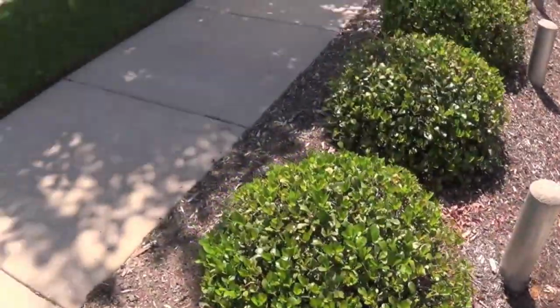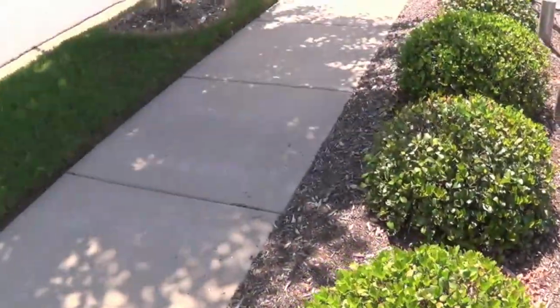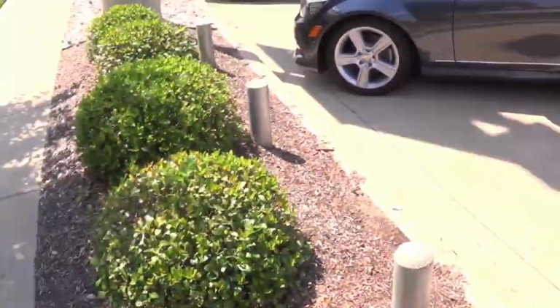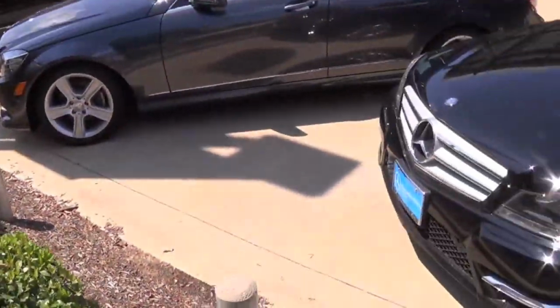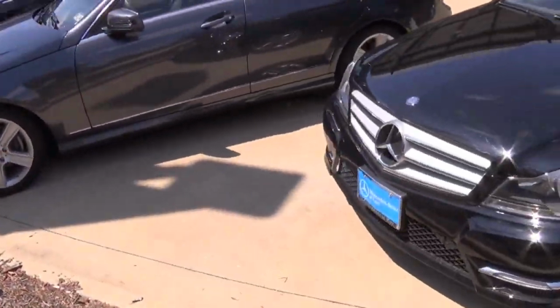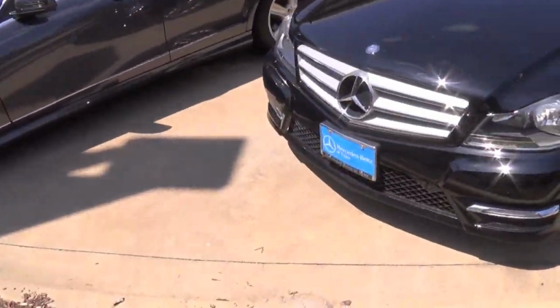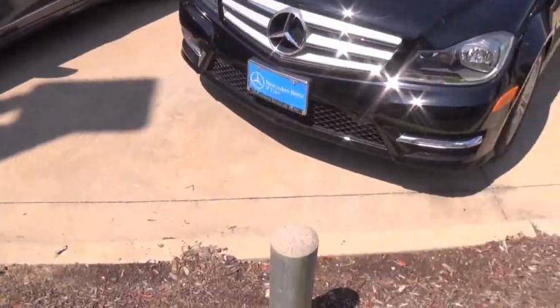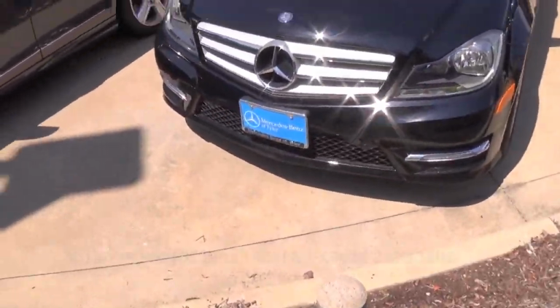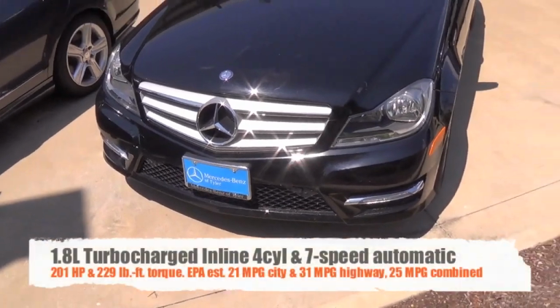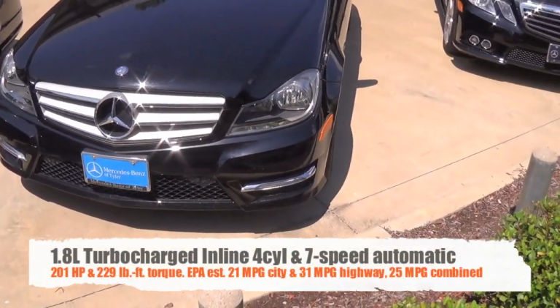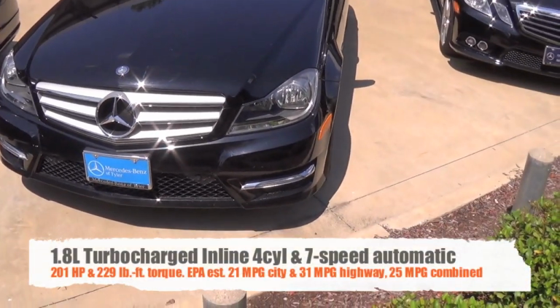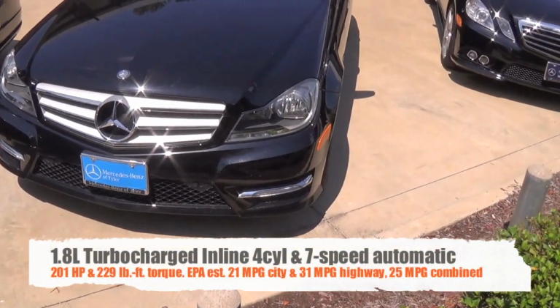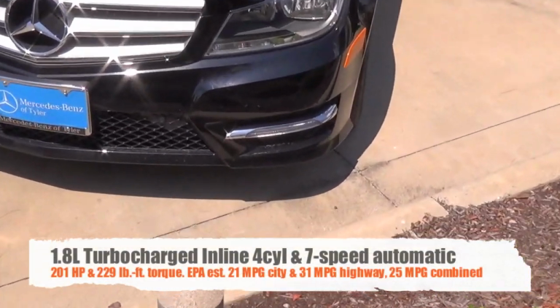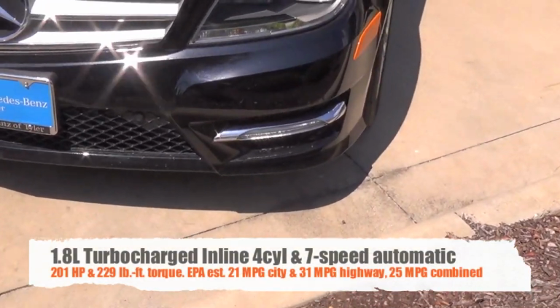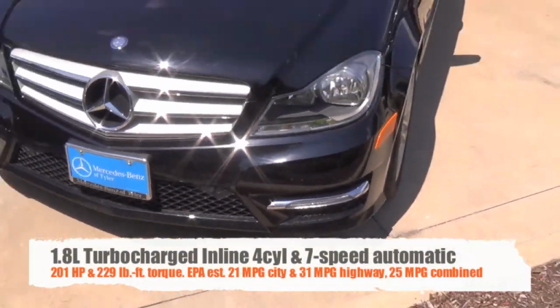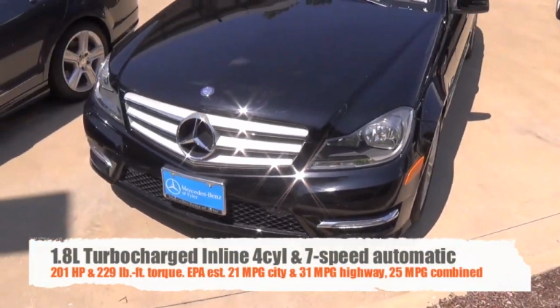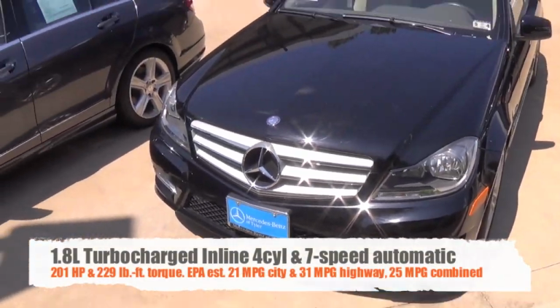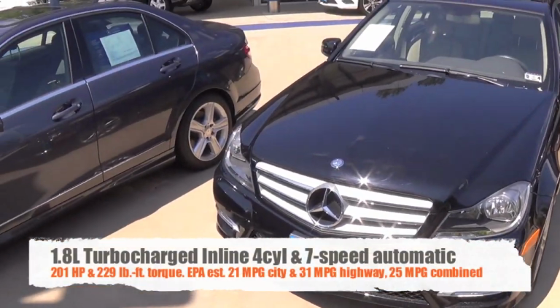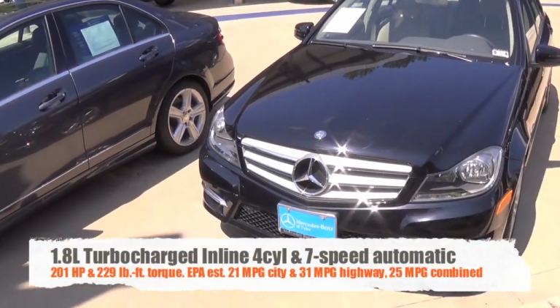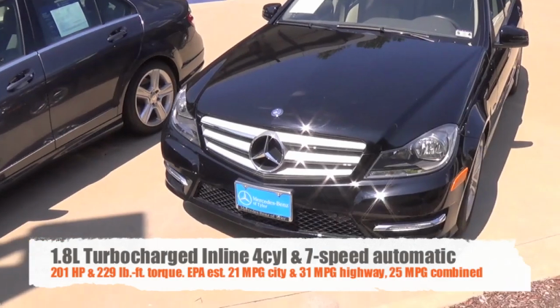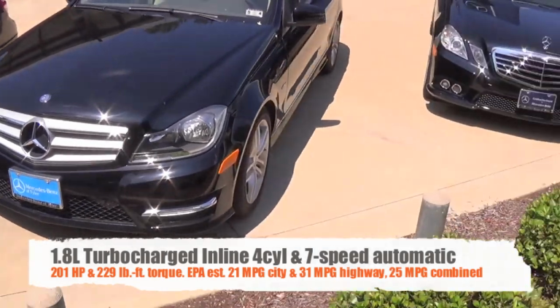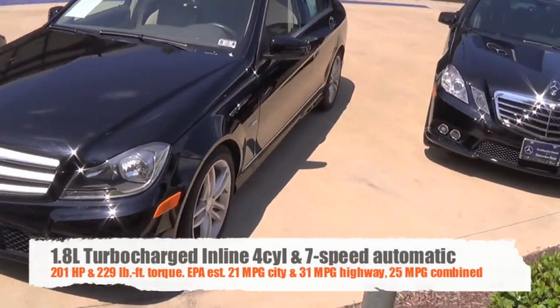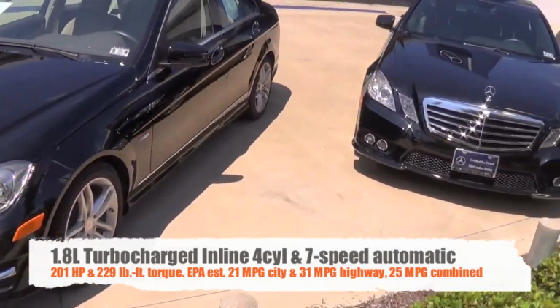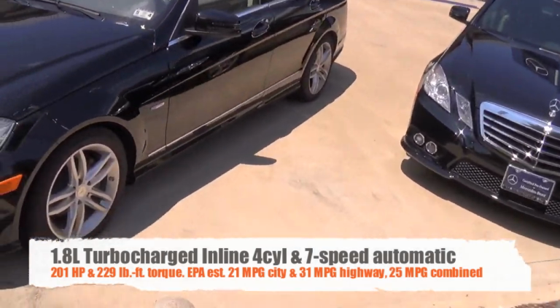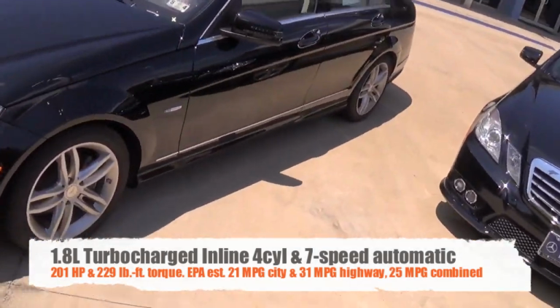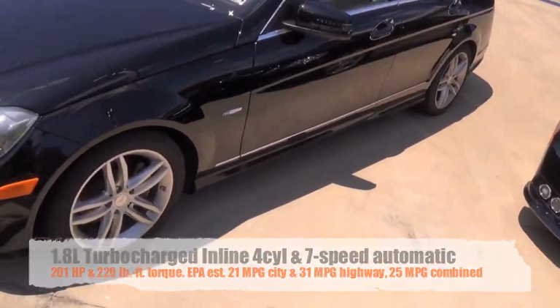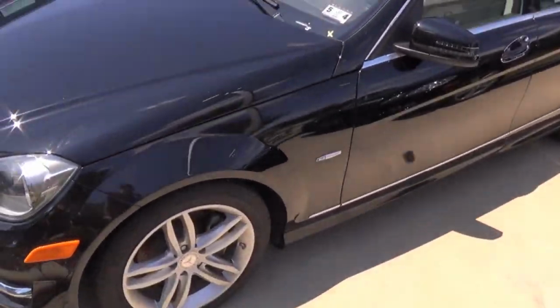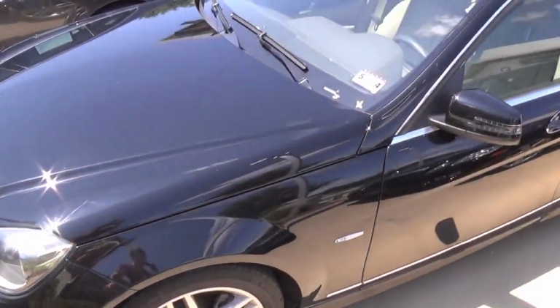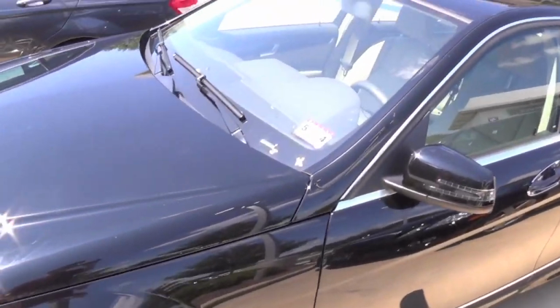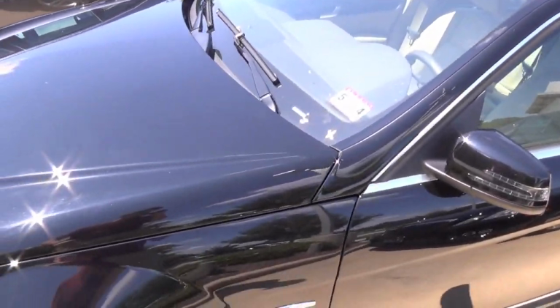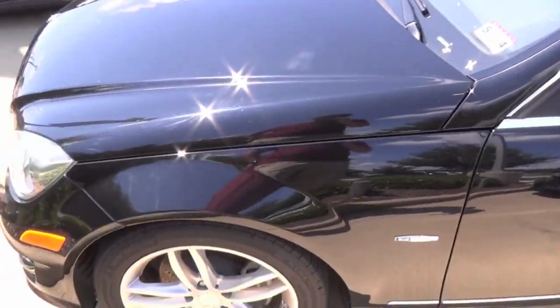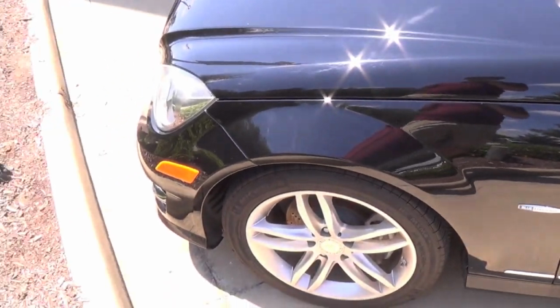Walking around to the front end — this one does not have the lighting package, but it does have LED daytime running lights, so that's nice. I've actually driven one of these before and very much liked it; it's a very quick little car.